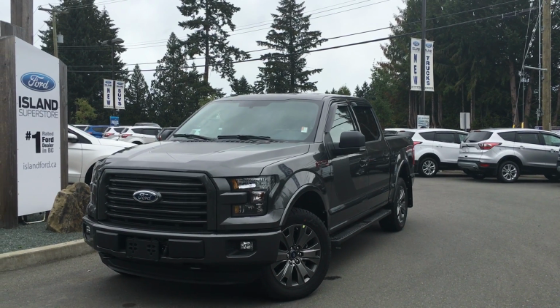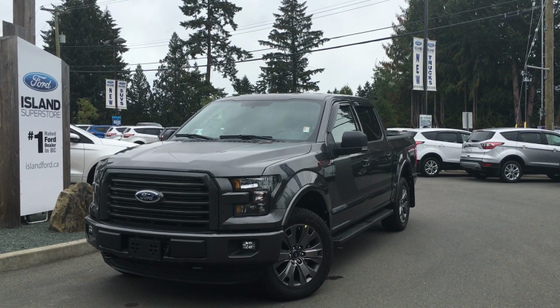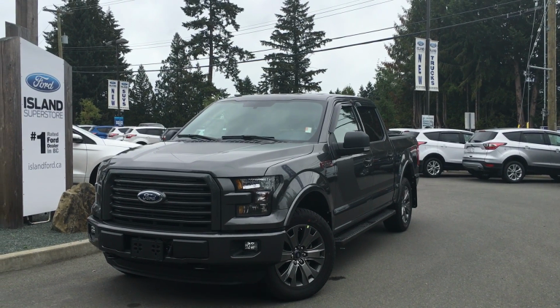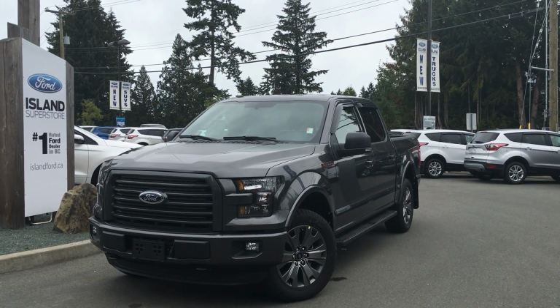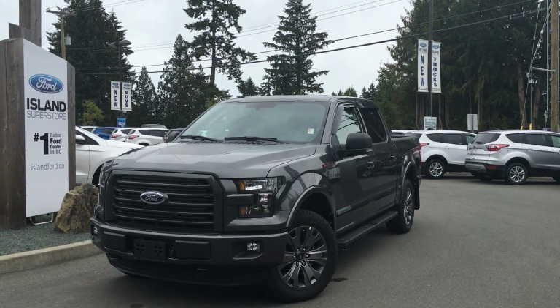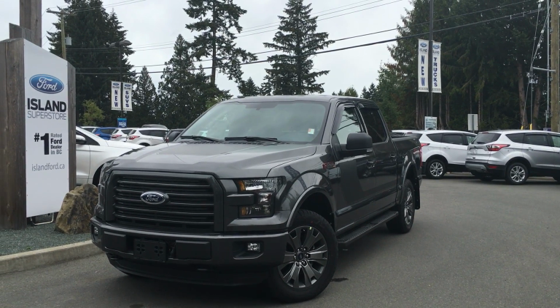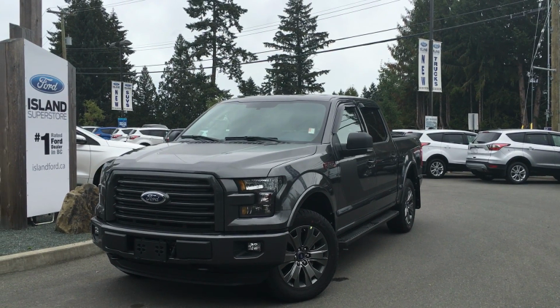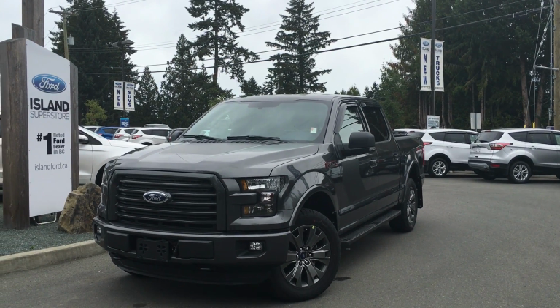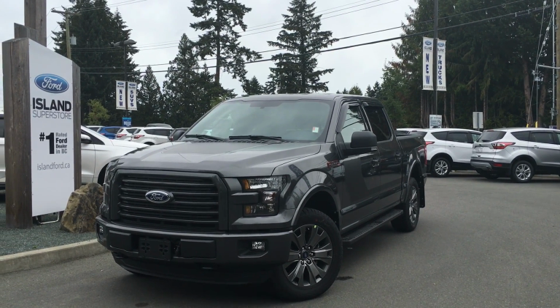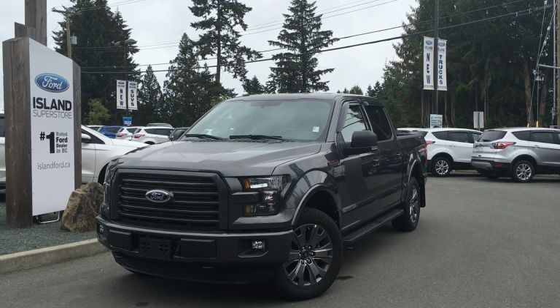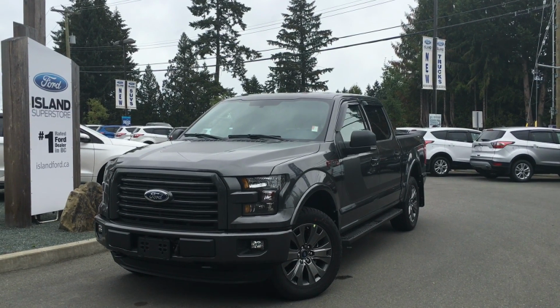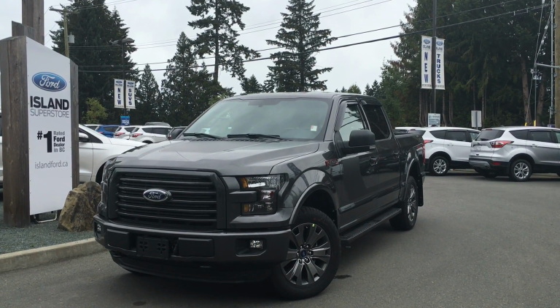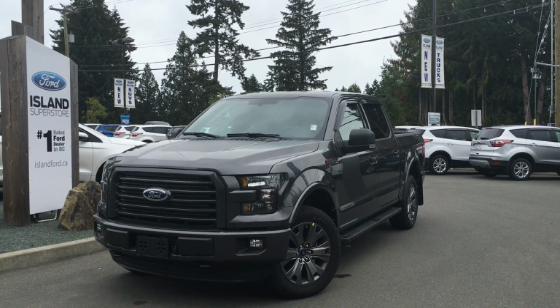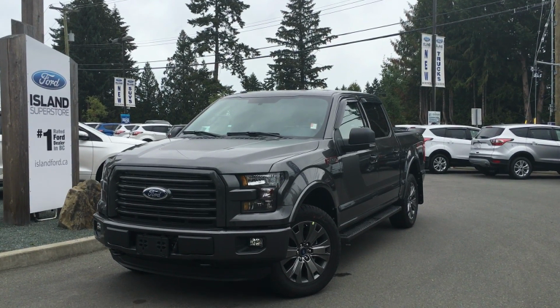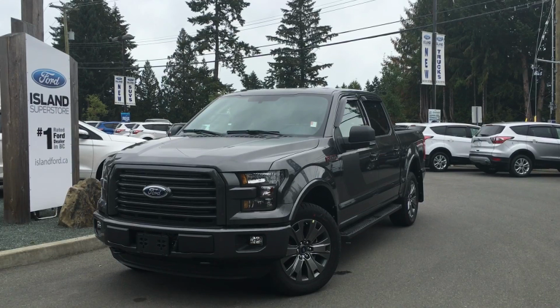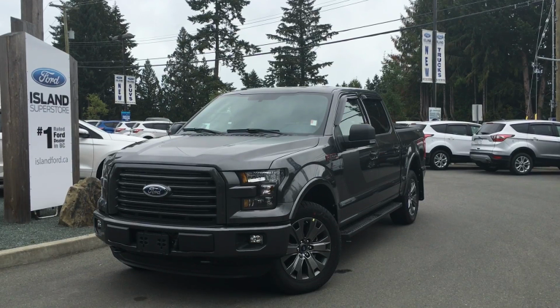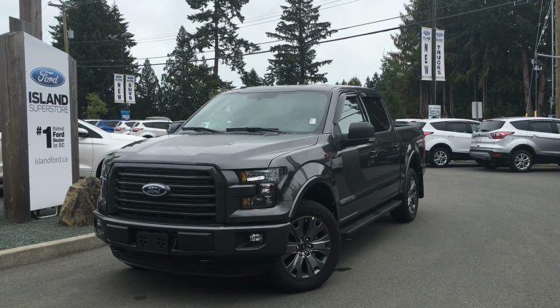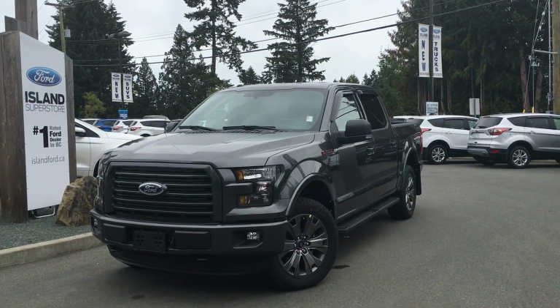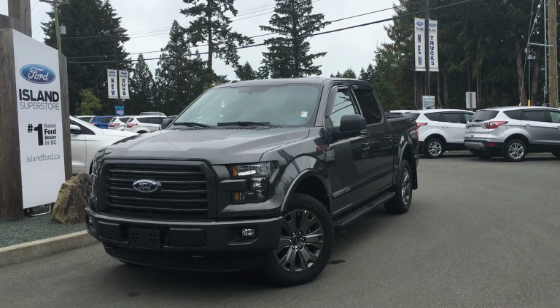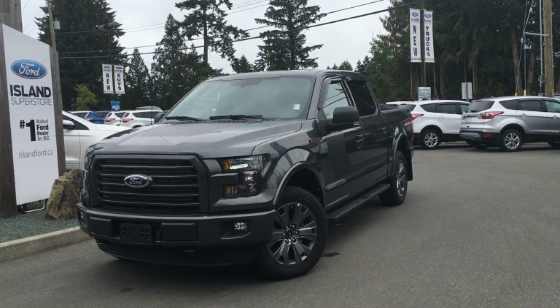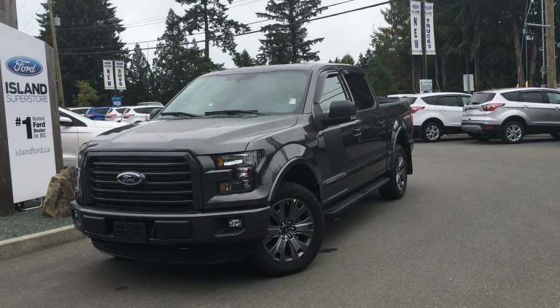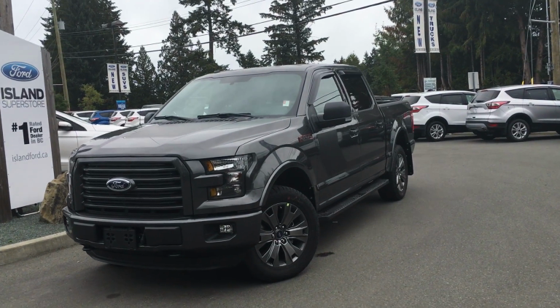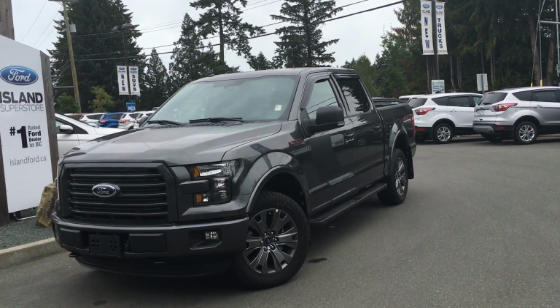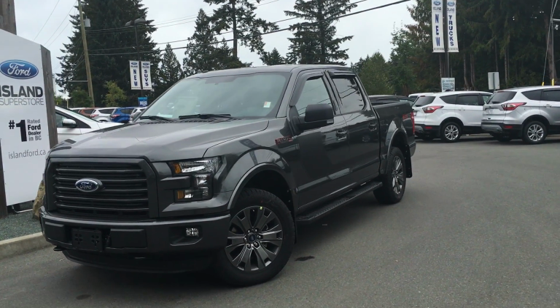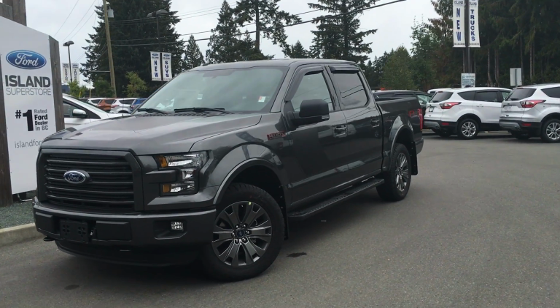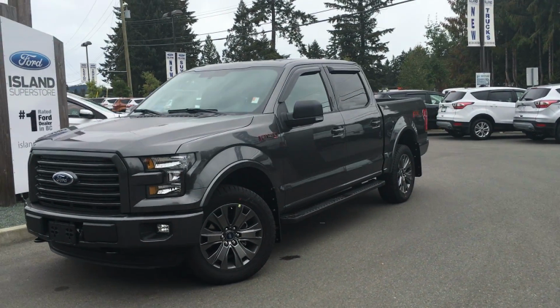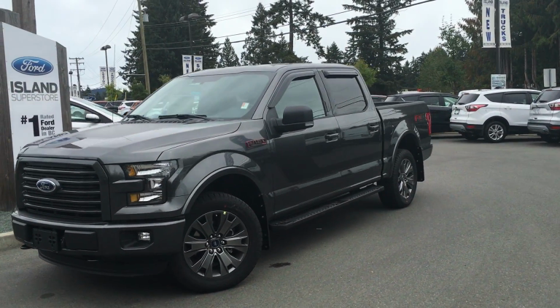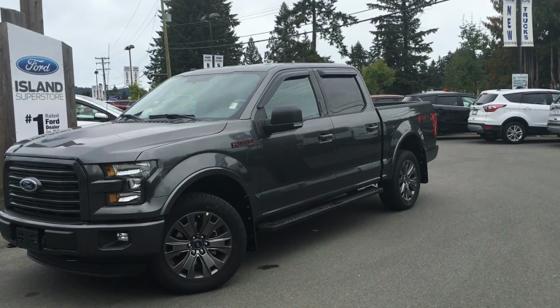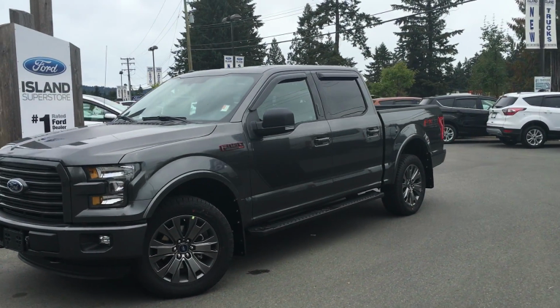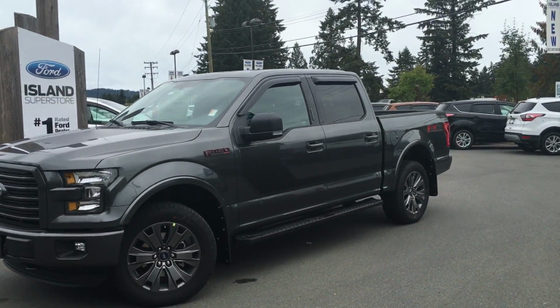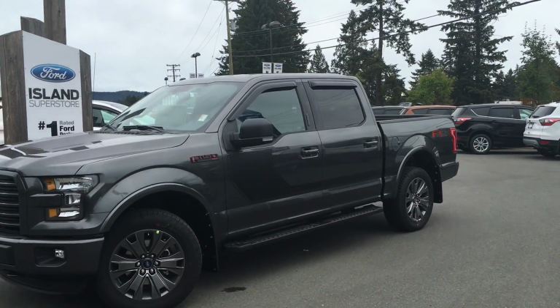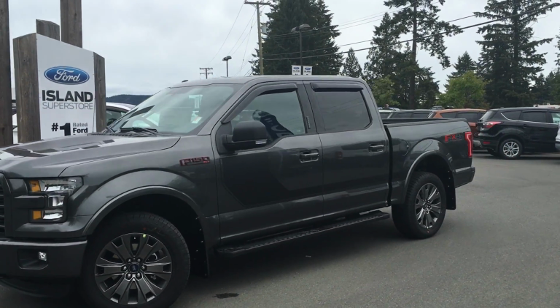Welcome to Island Ford Superstore located on North Cross Road in Duncan, BC, off the Trans-Canada Highway. Today we're looking at a 2016 F-150 XLT Special Edition.